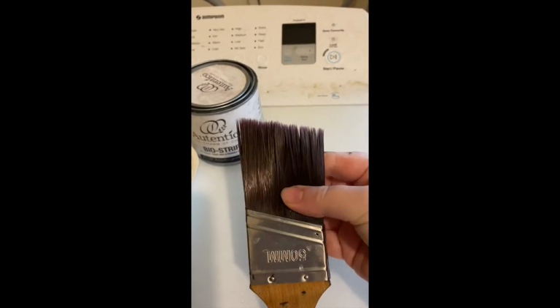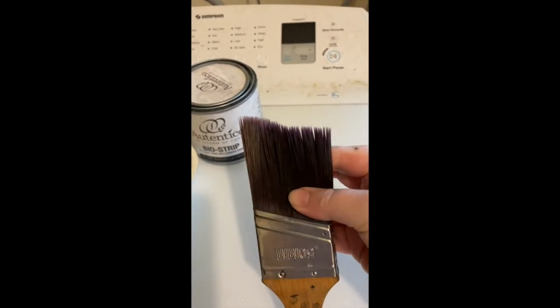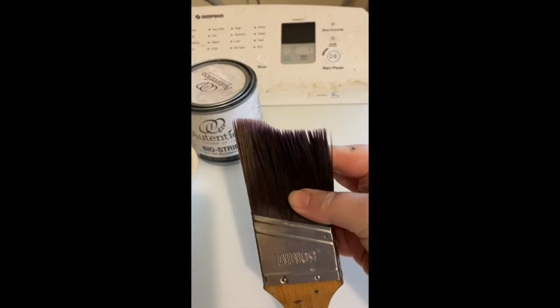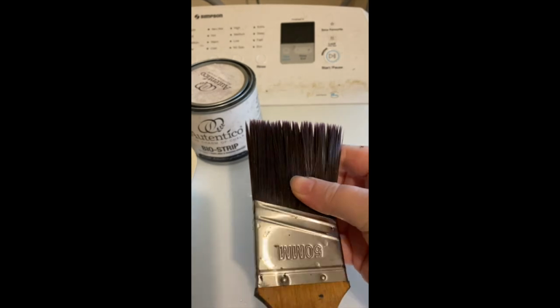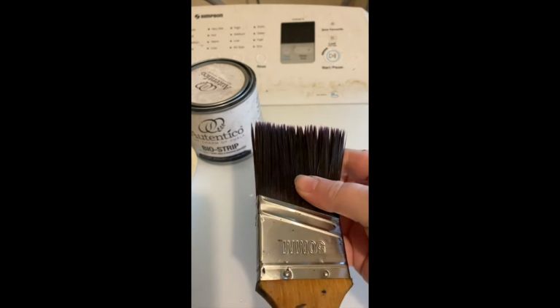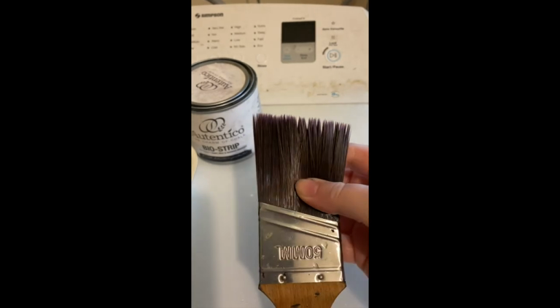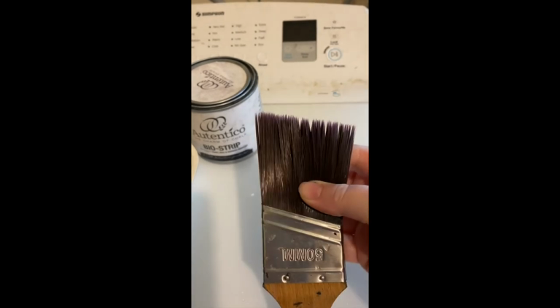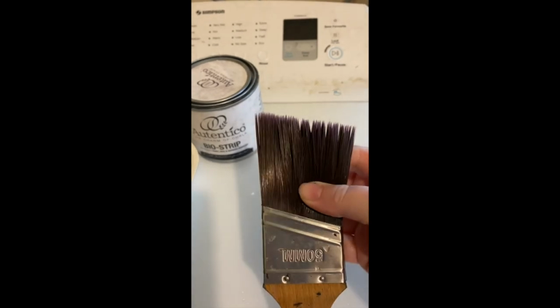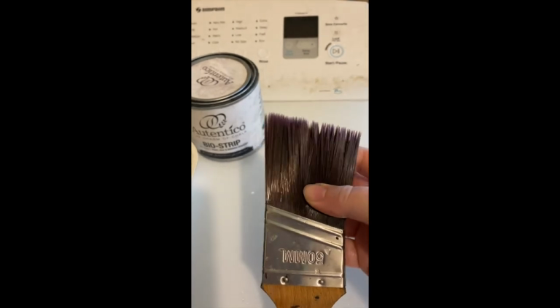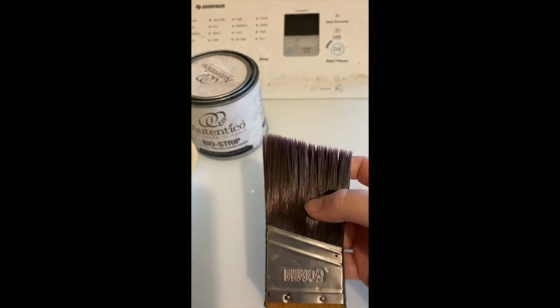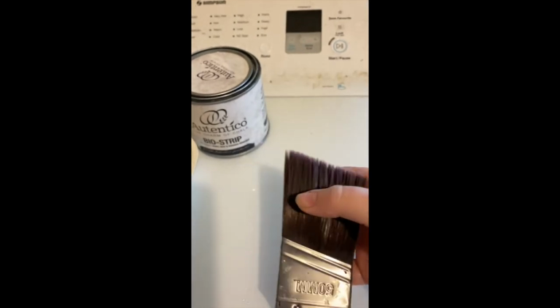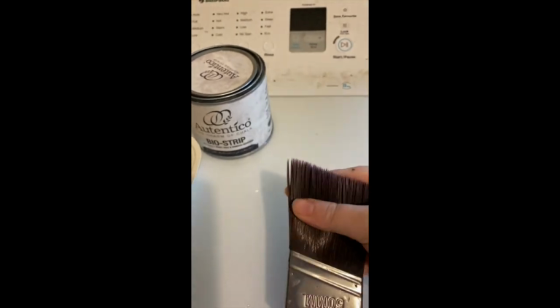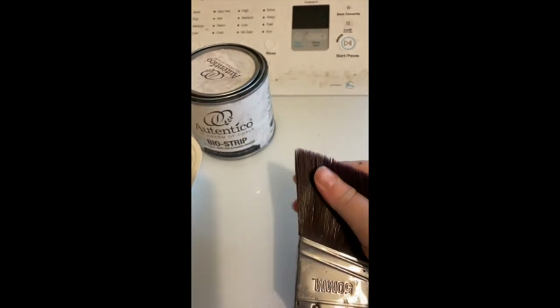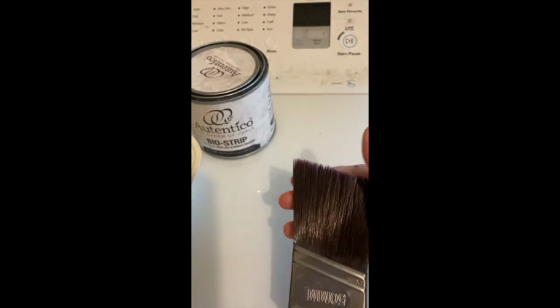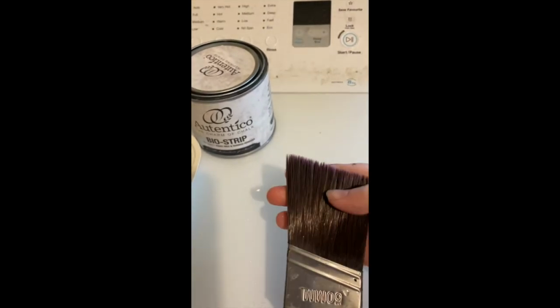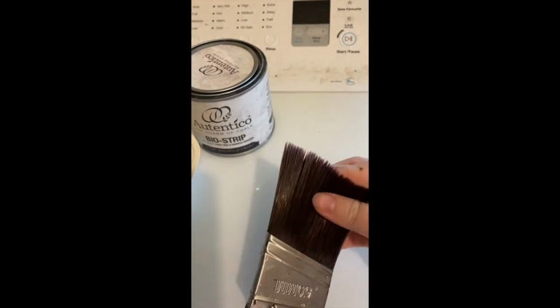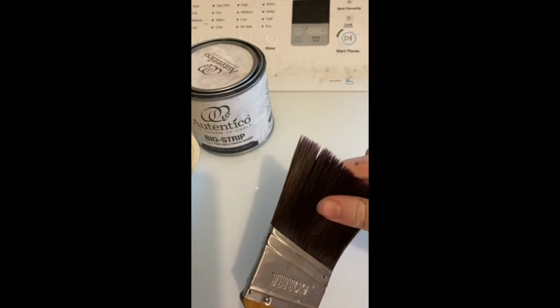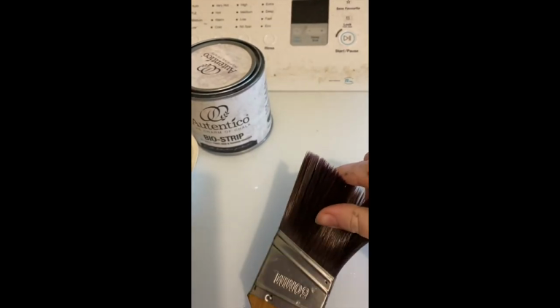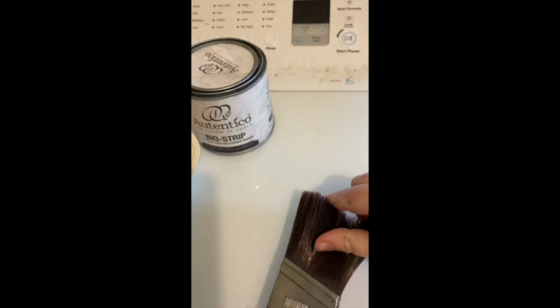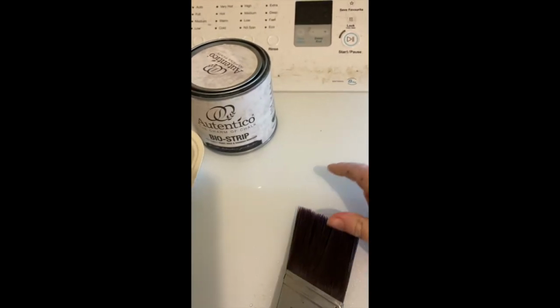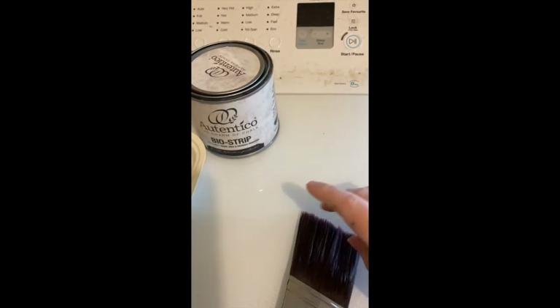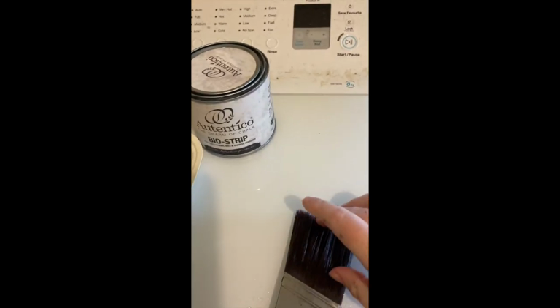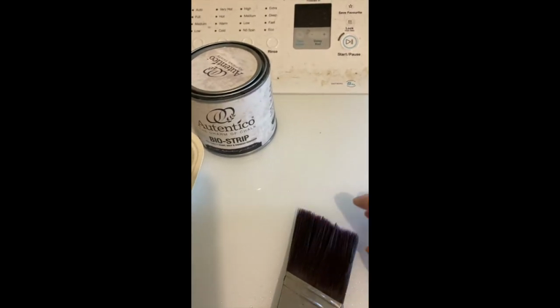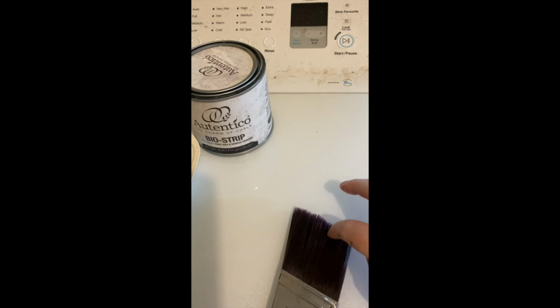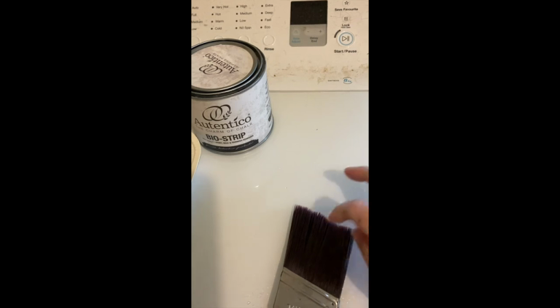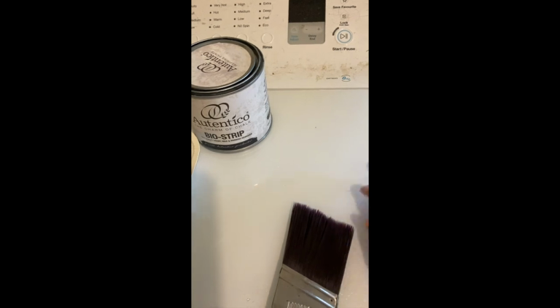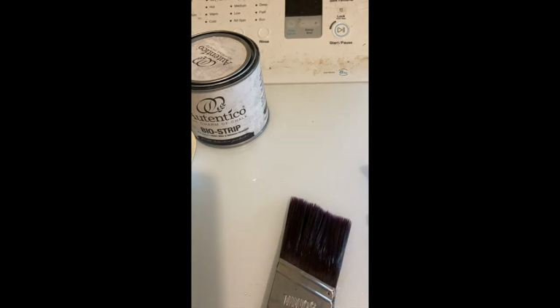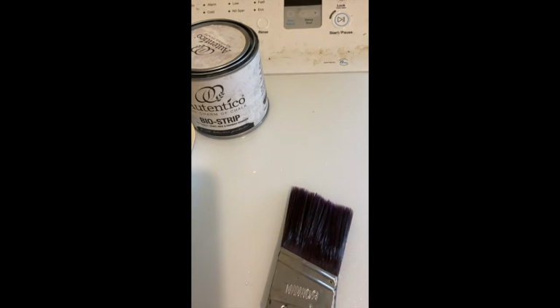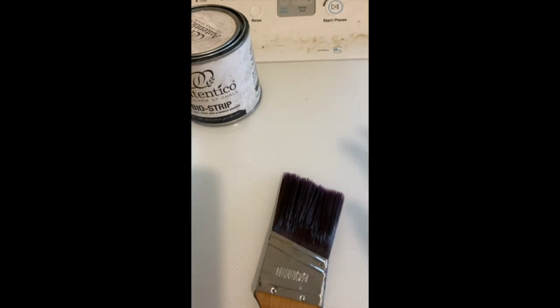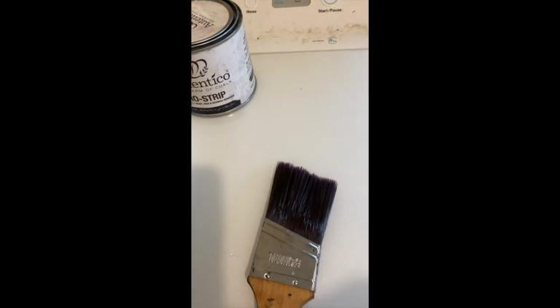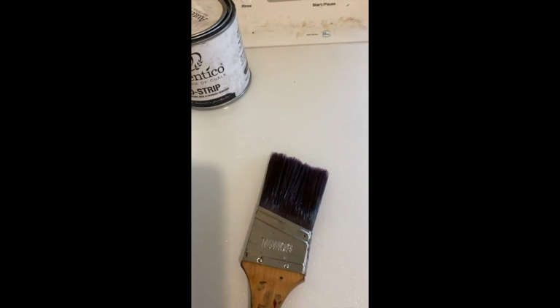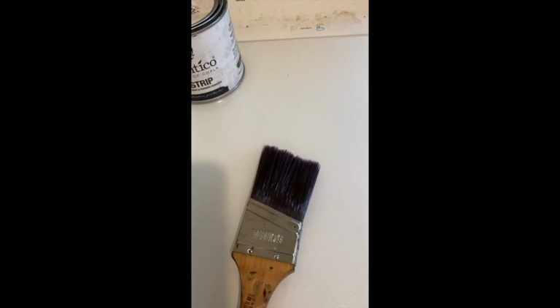She's clean — oh, look at that shine! Super soft, back to normal and ready to paint again. Thanks for watching. Bye.